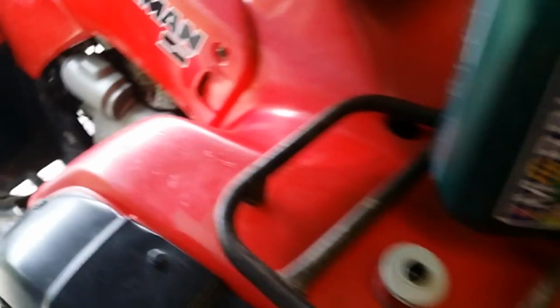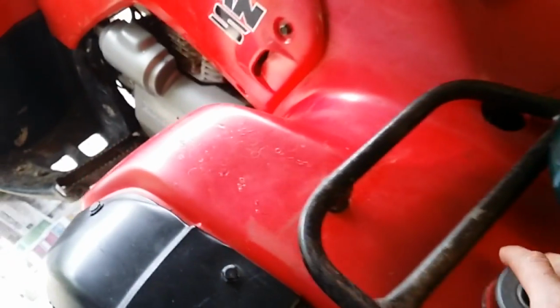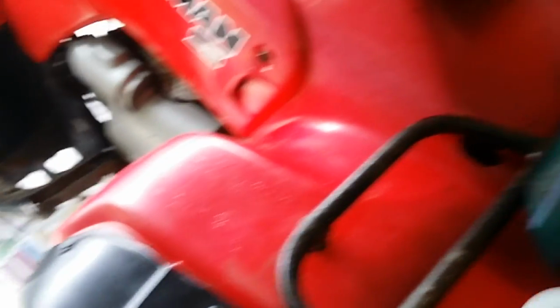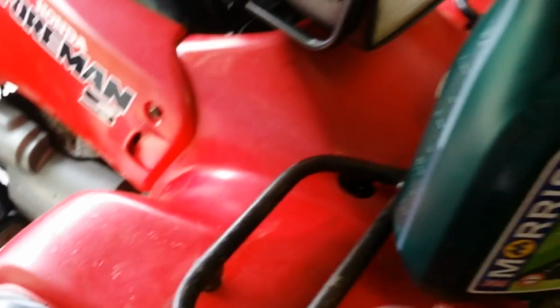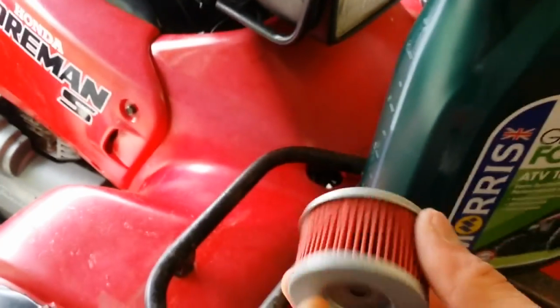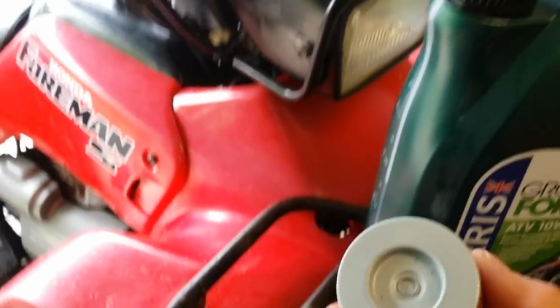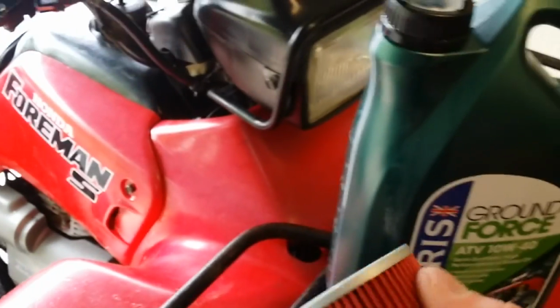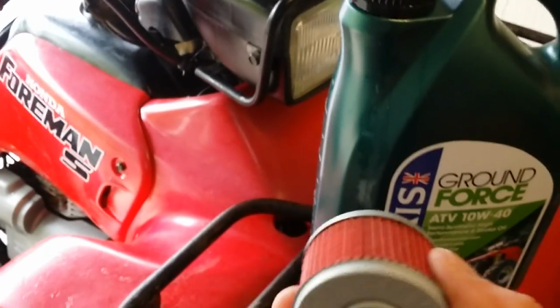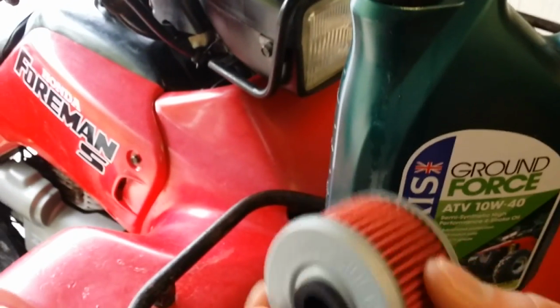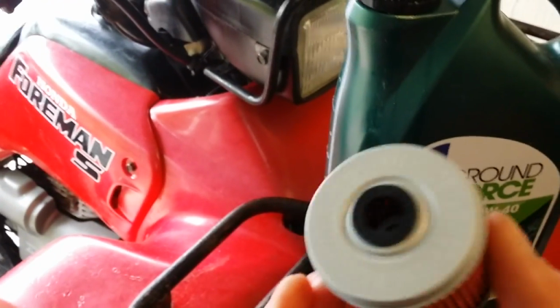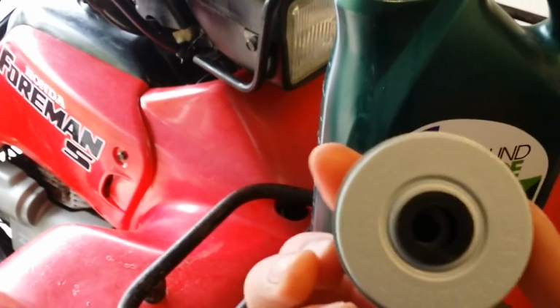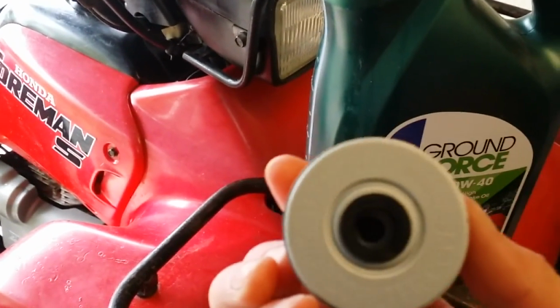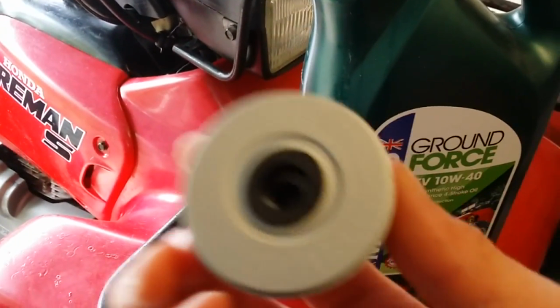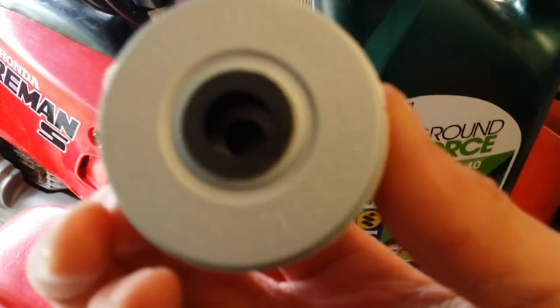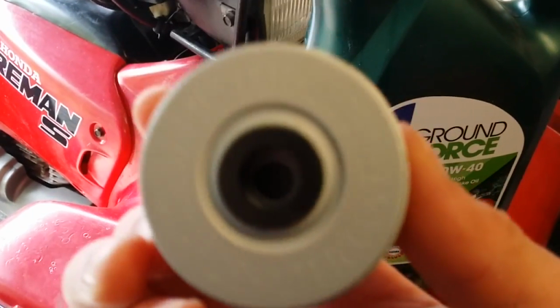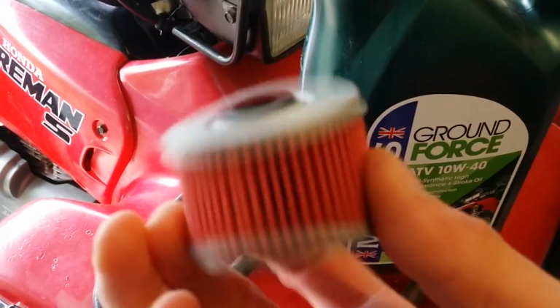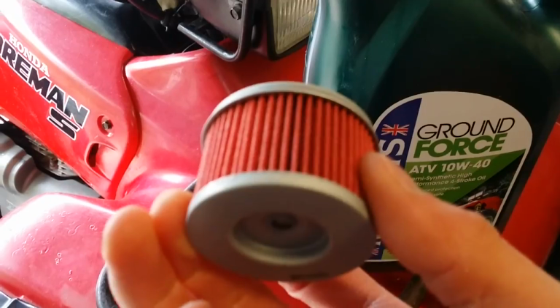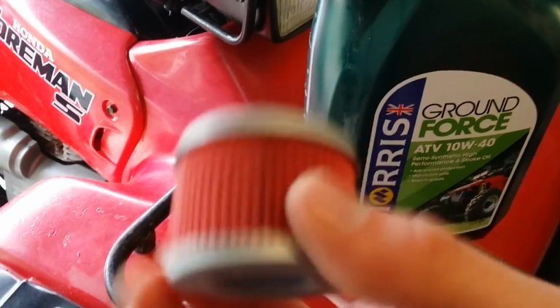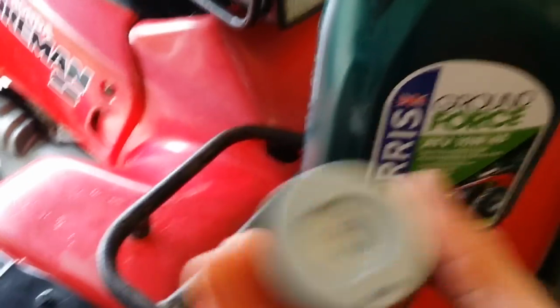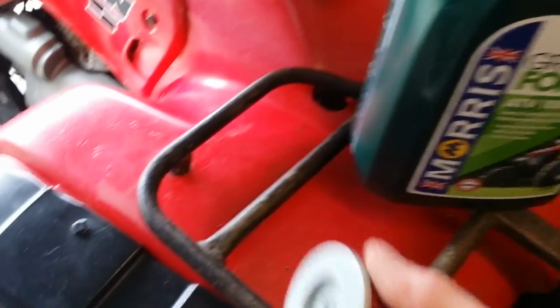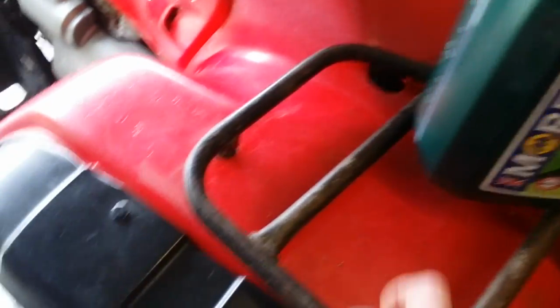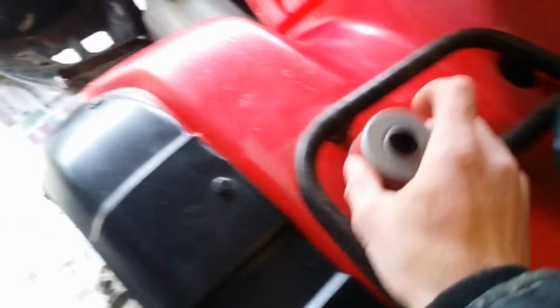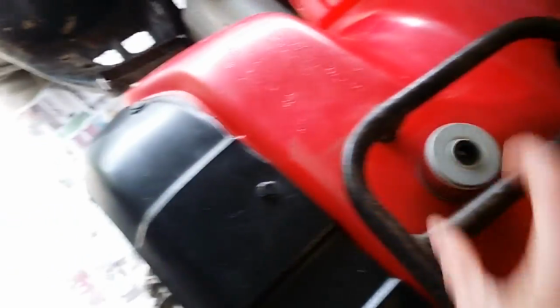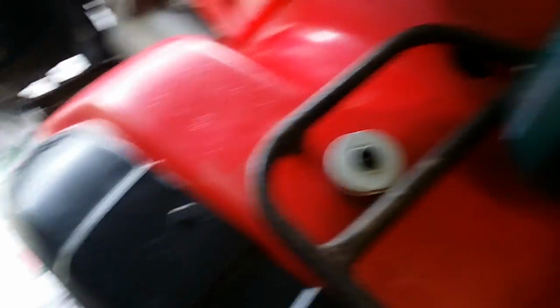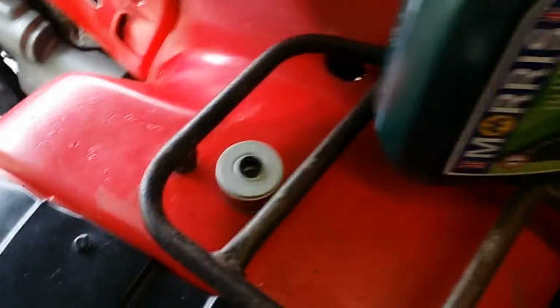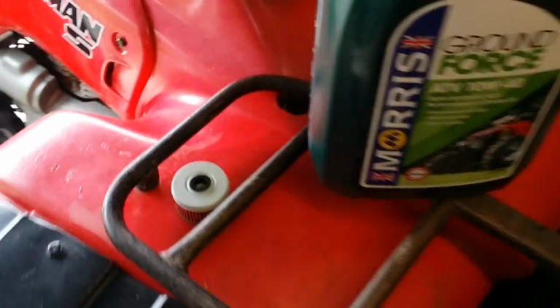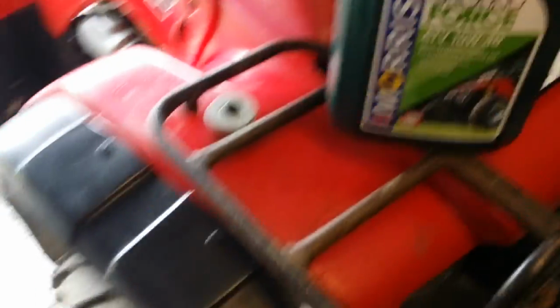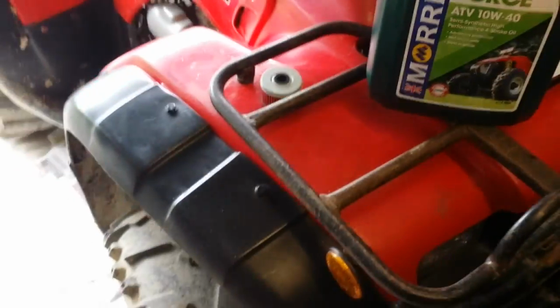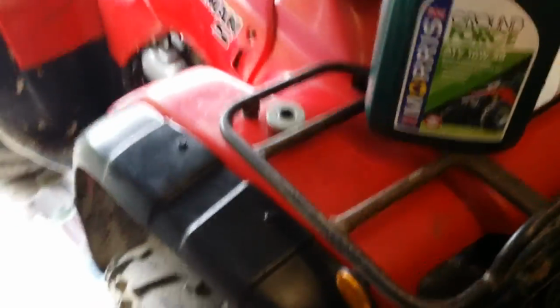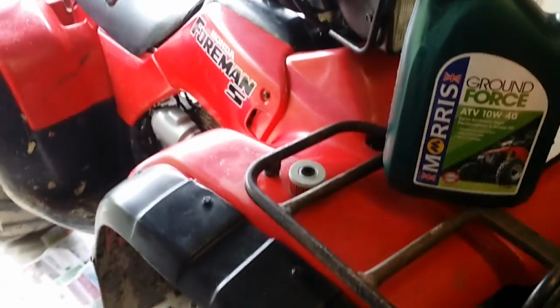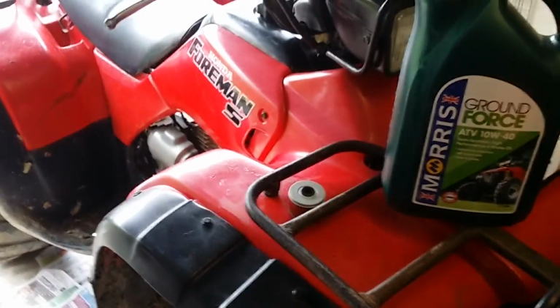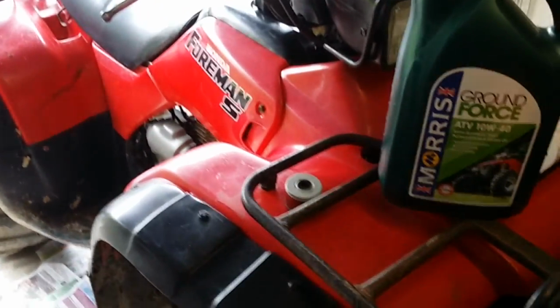I always use these high flow filters as well. They're really cheap, but I find they do the job well, especially if you change them quite often — it doesn't really matter.